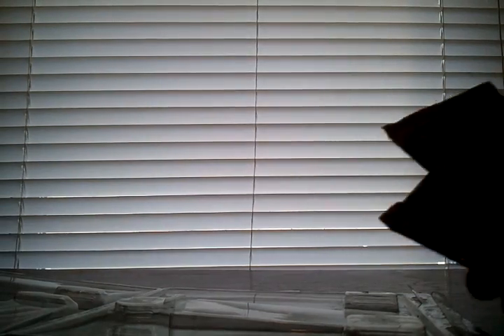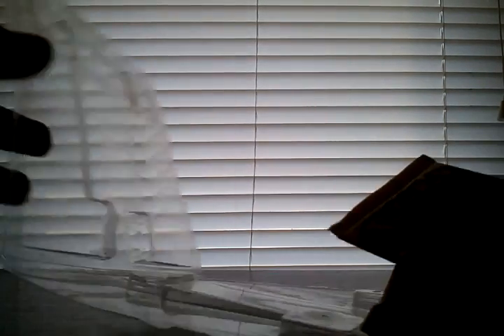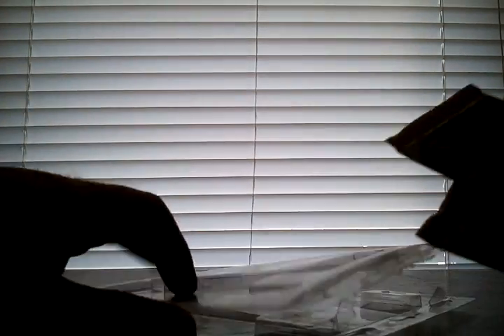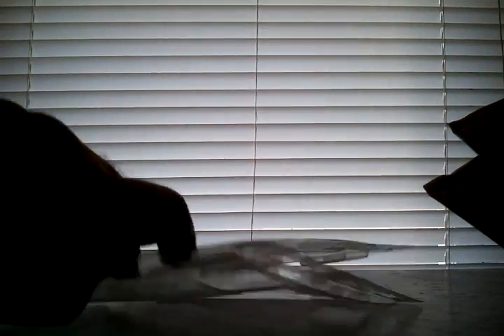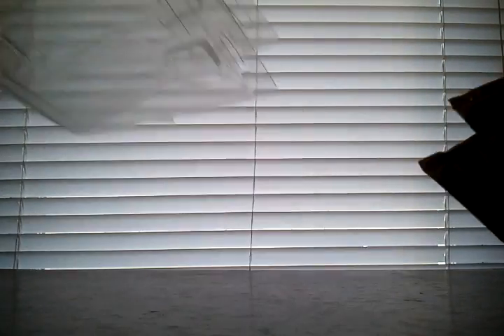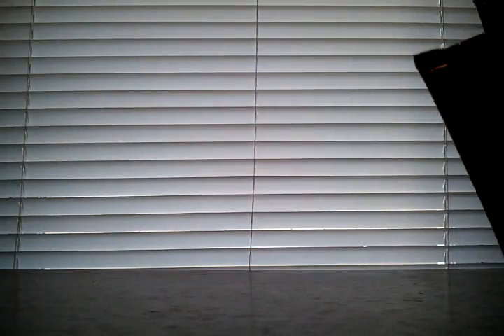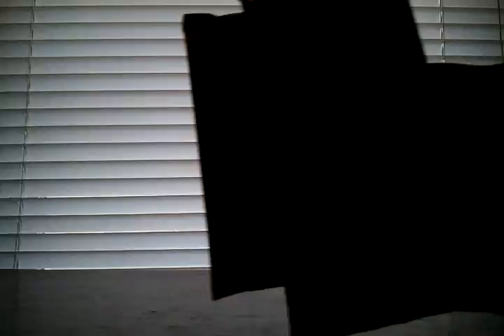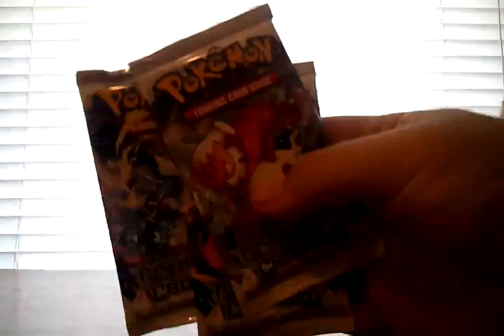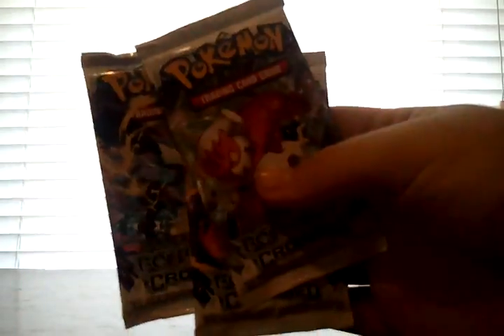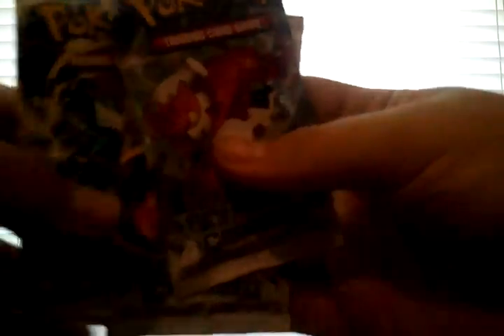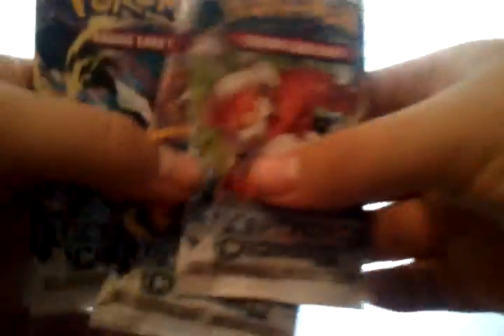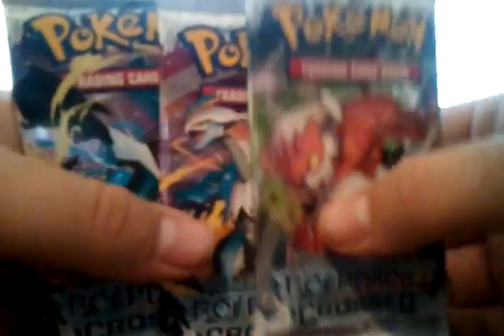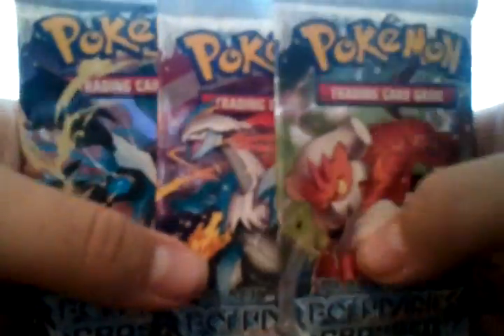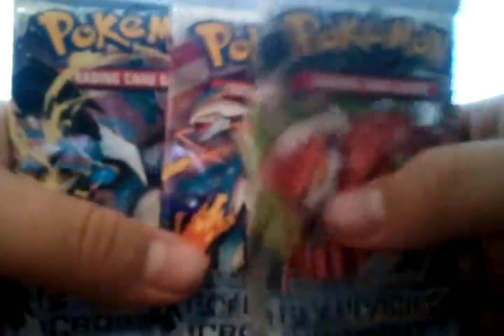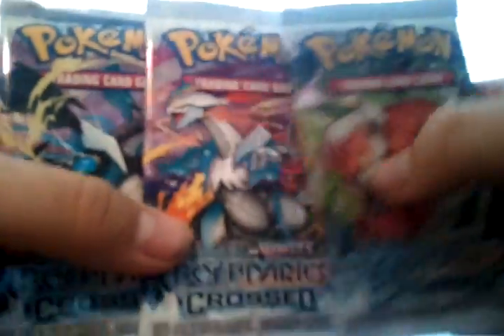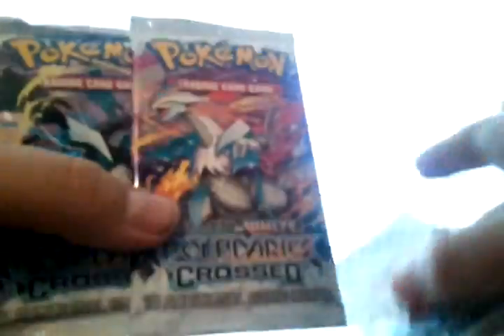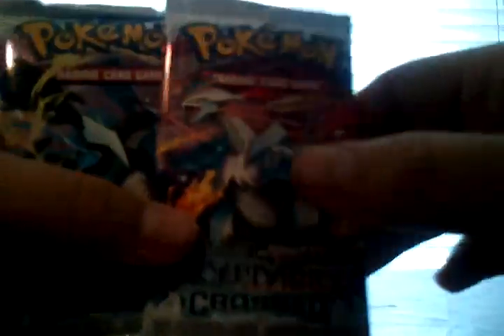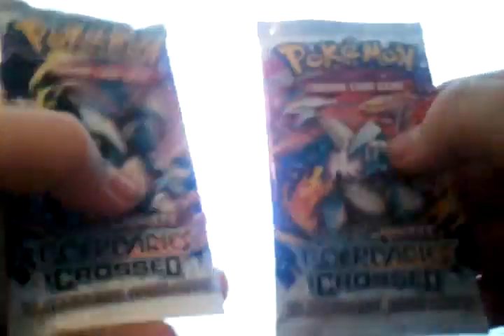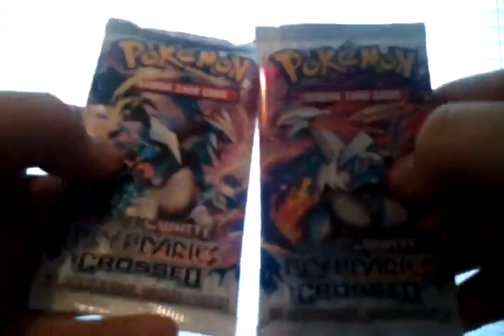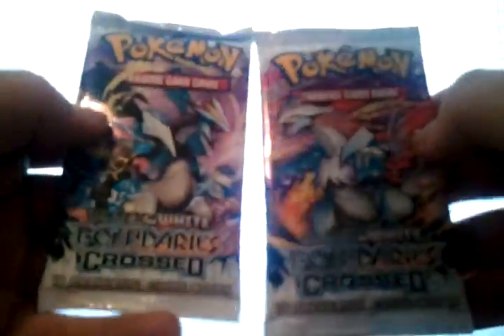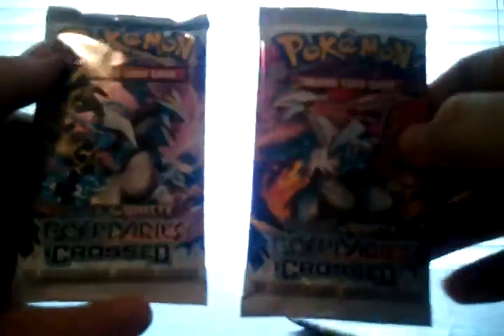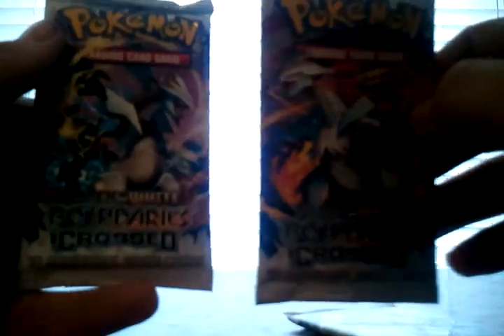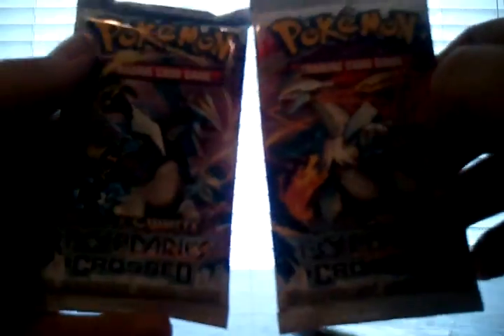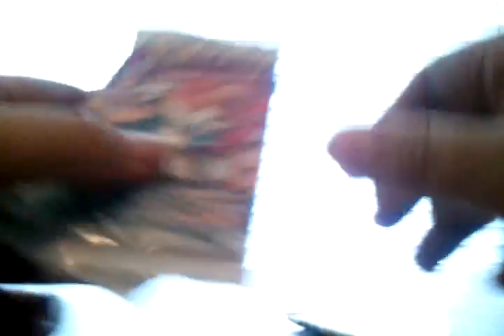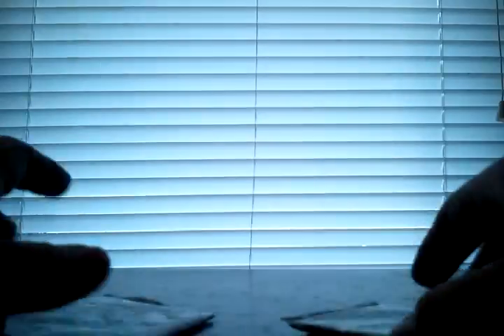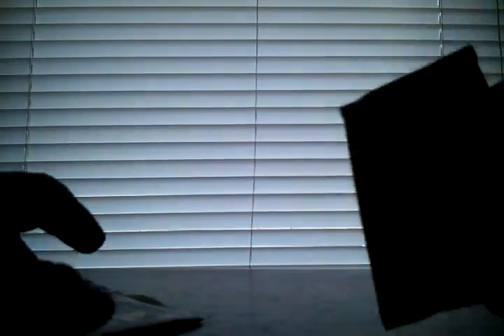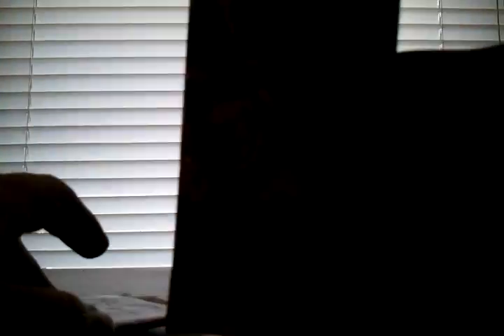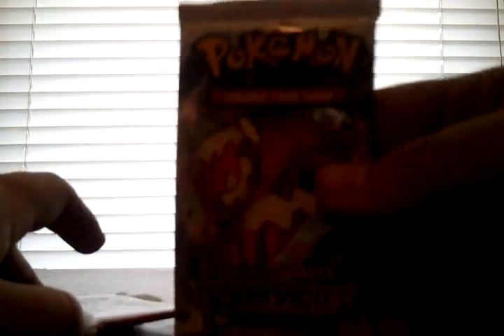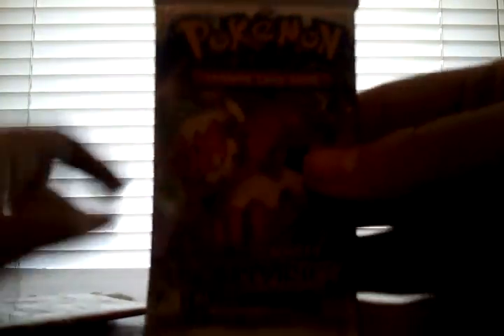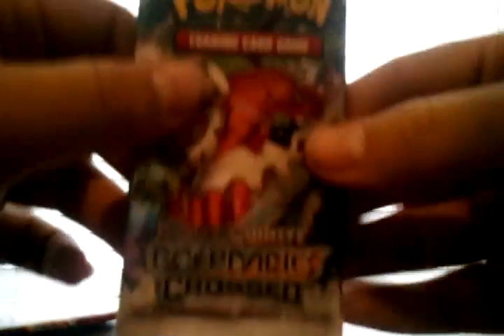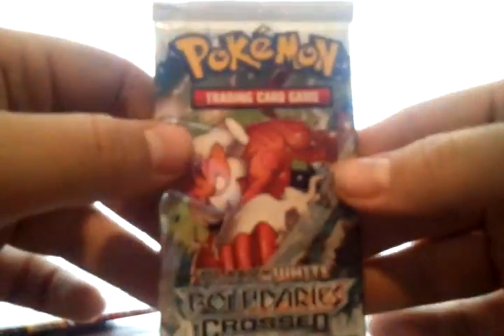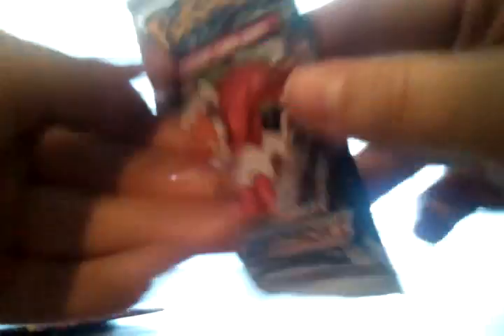Setting all this aside, we have the three packs: two with Black Kyurem and White Kyurem, and then one with Landorus. We'll start off with him.